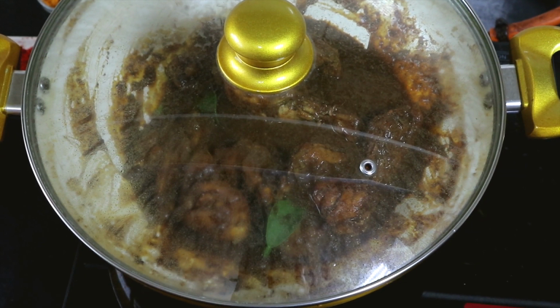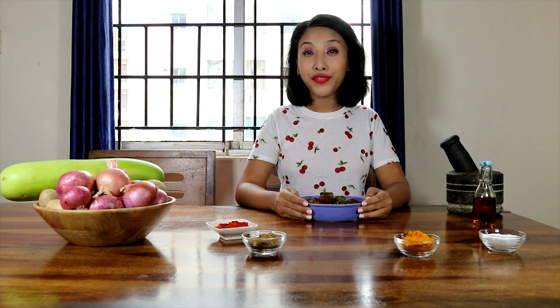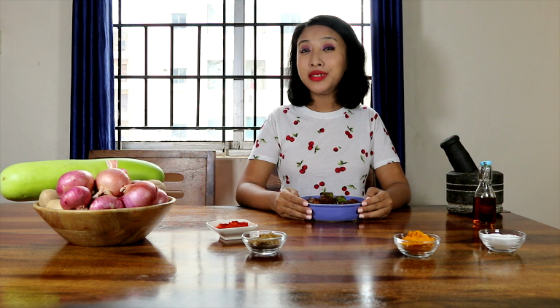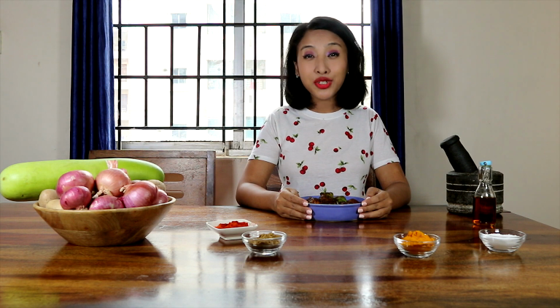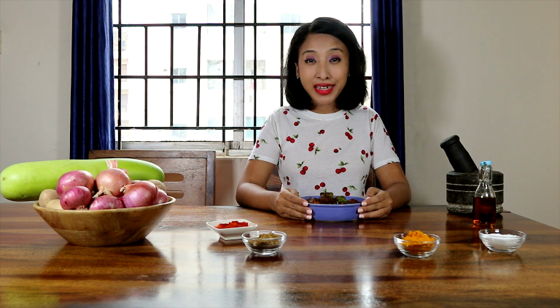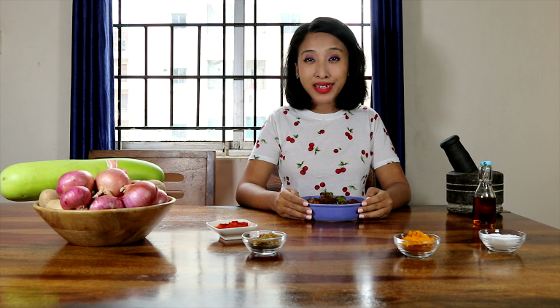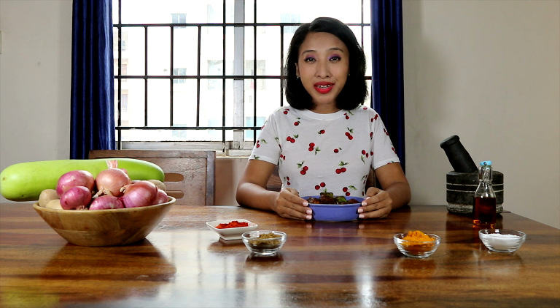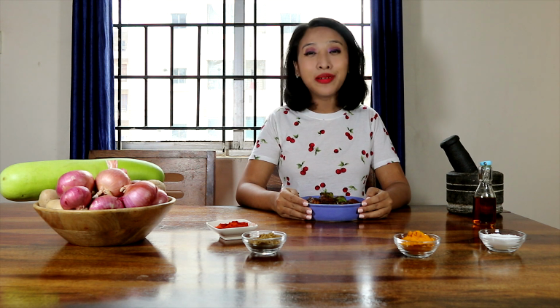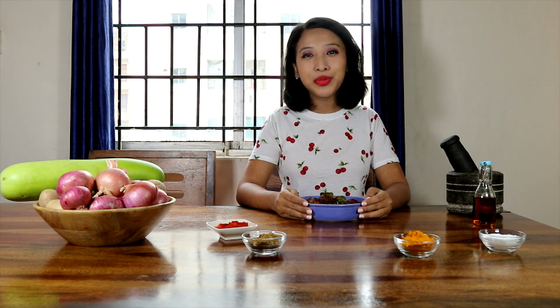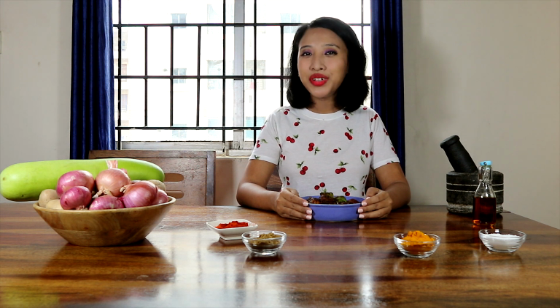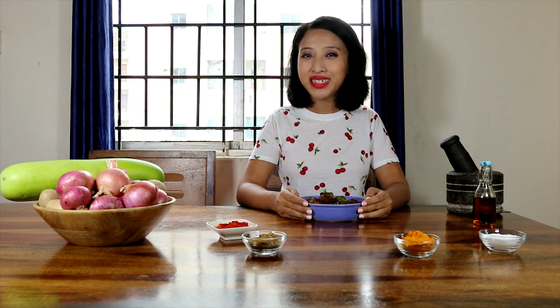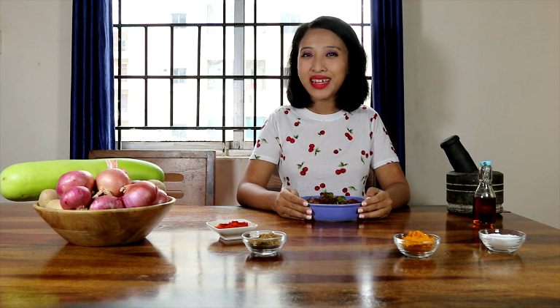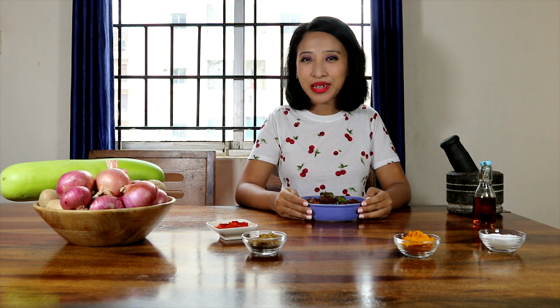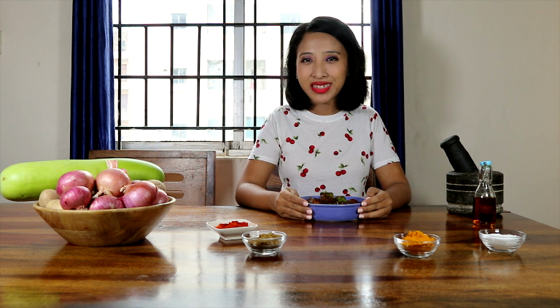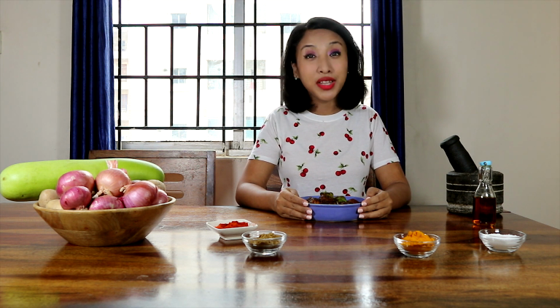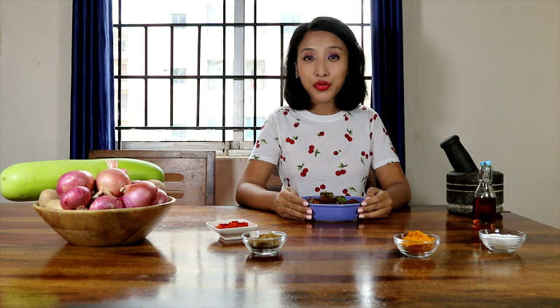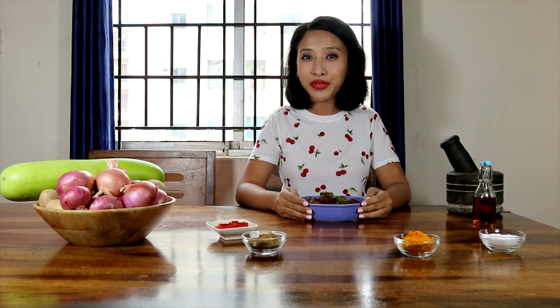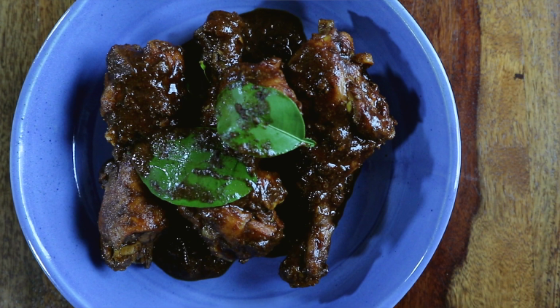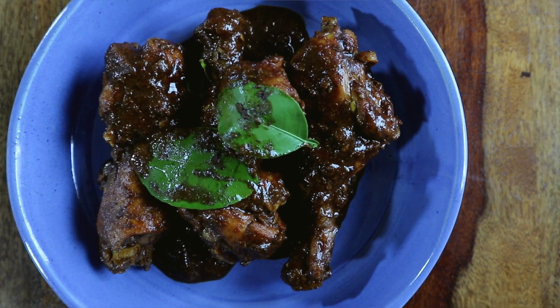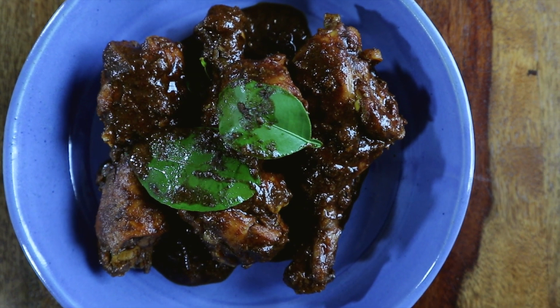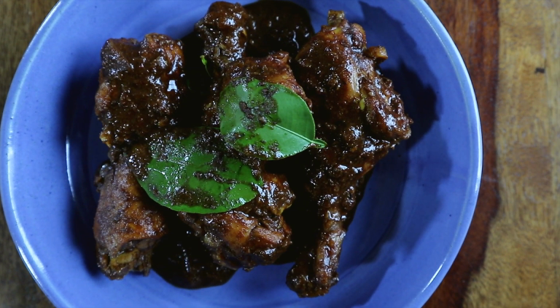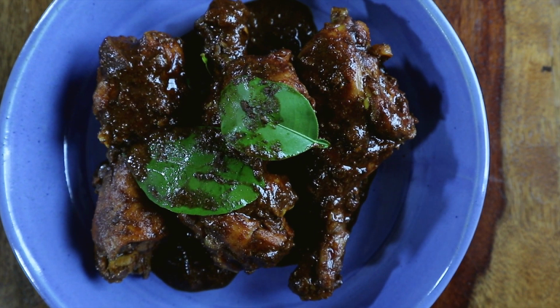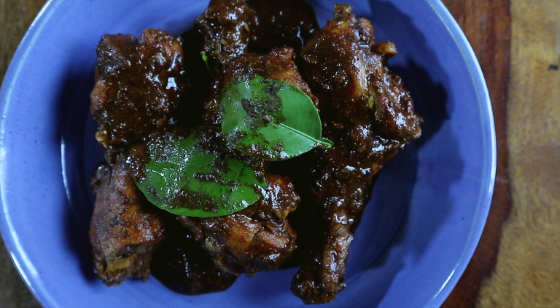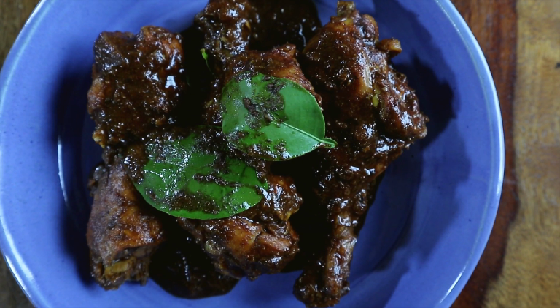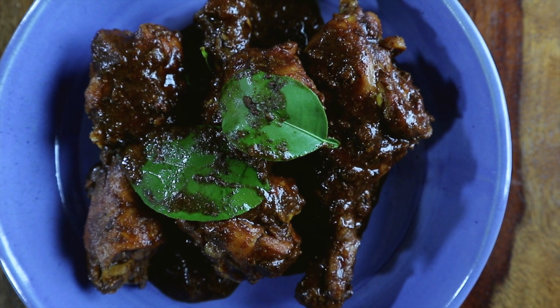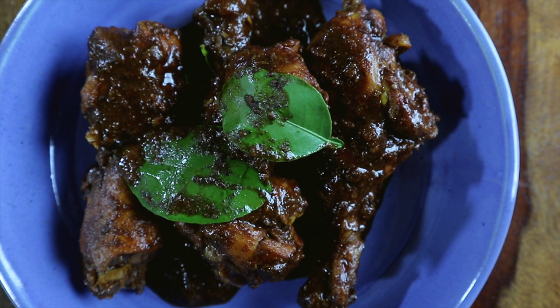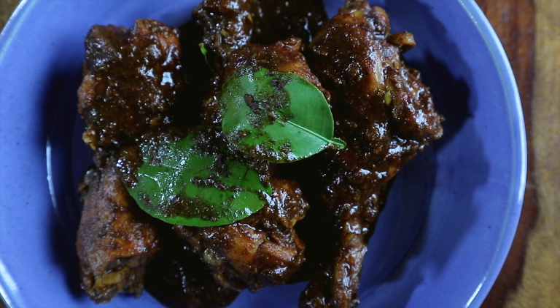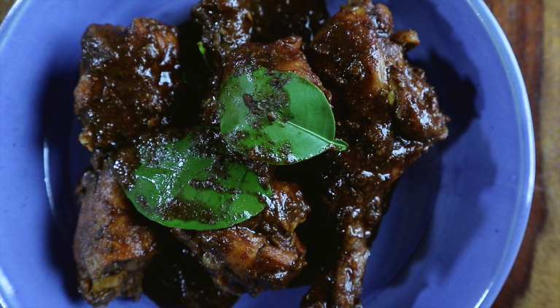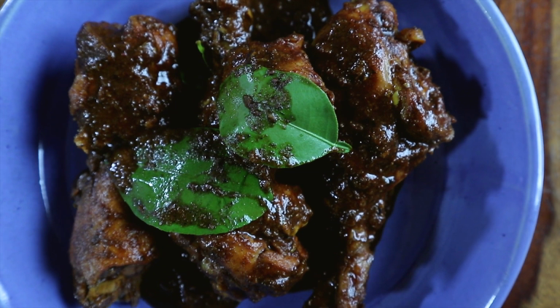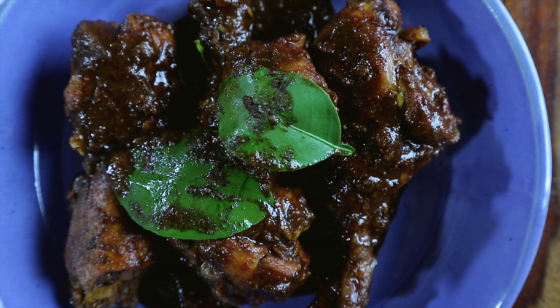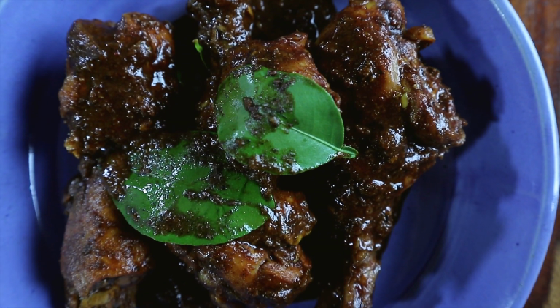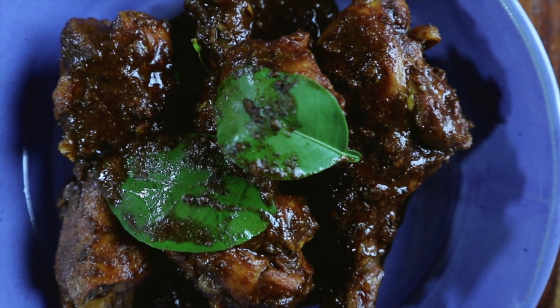The kaffir lime is intoxicatingly aromatic and blends beautifully with the chicken and sesame seeds without overpowering each other. The predominant flavor of the lime leaves distinguishes the dish and gives it an outstanding taste.